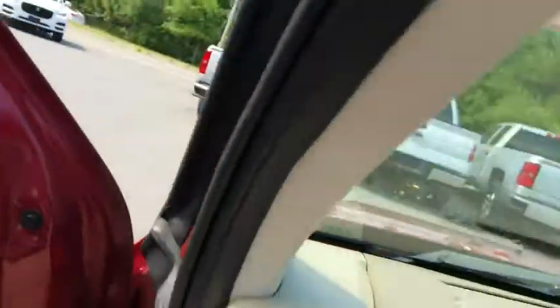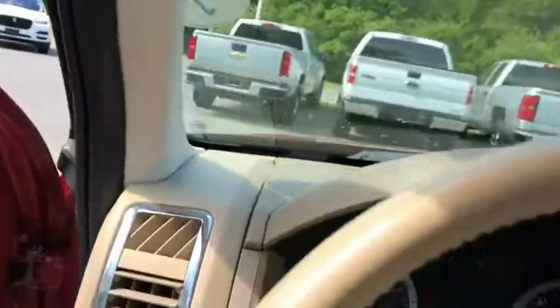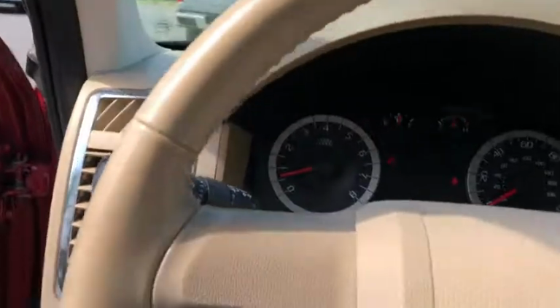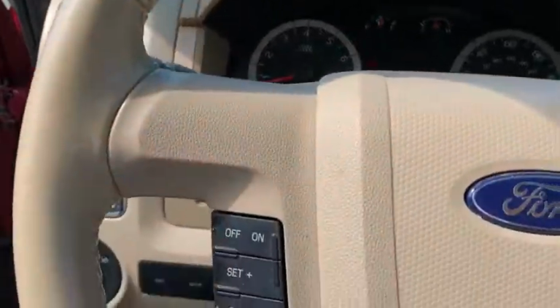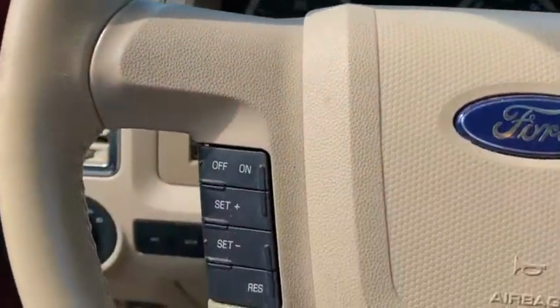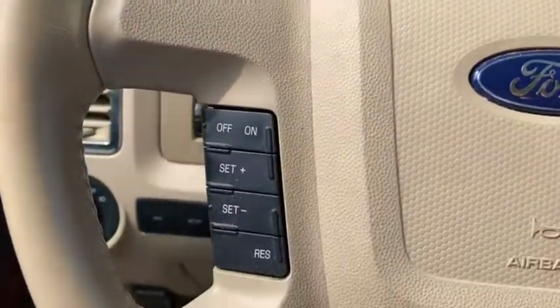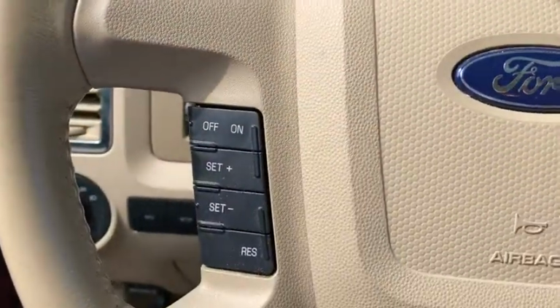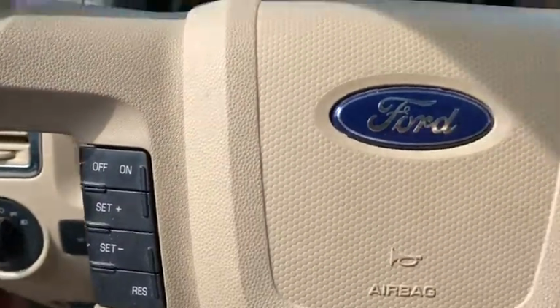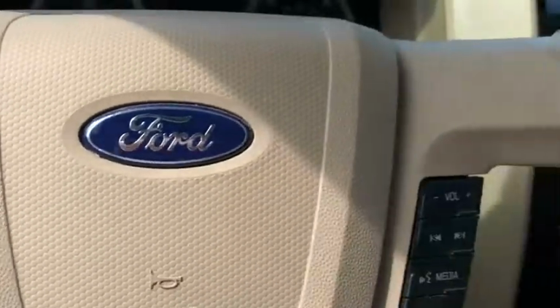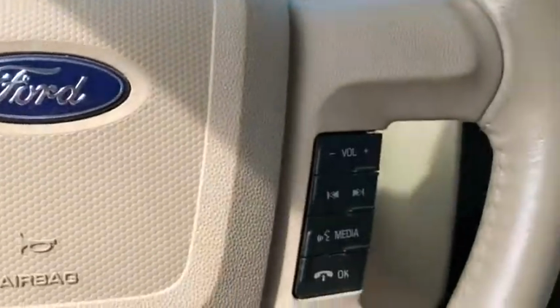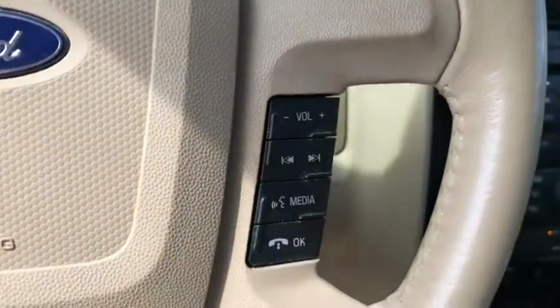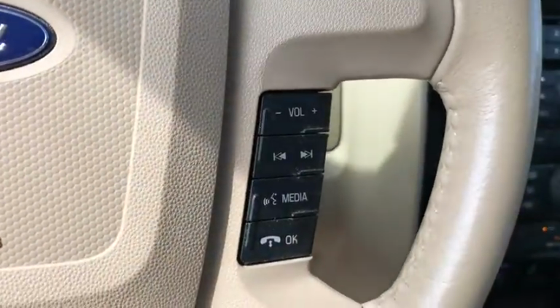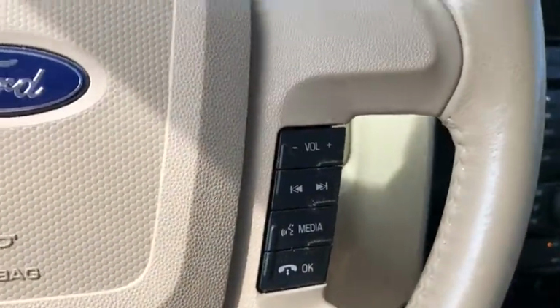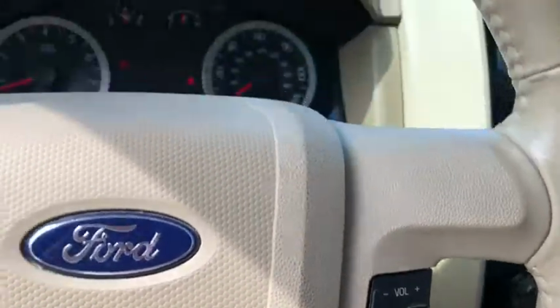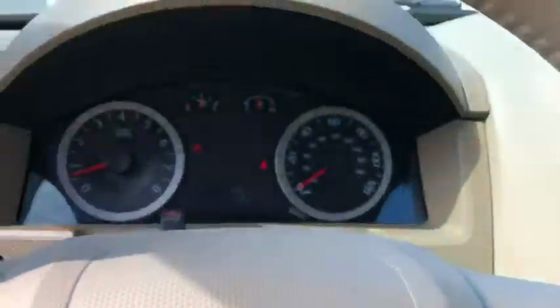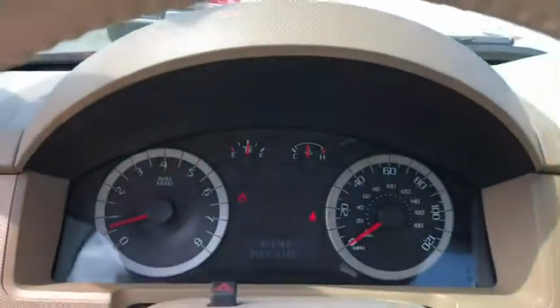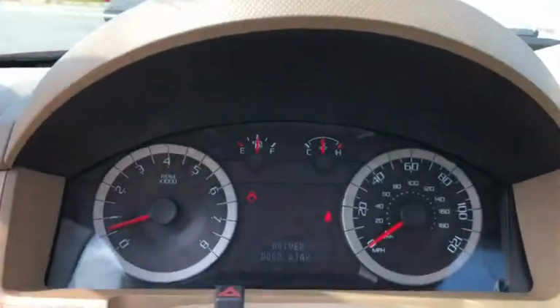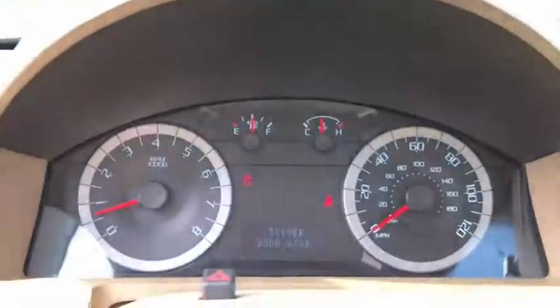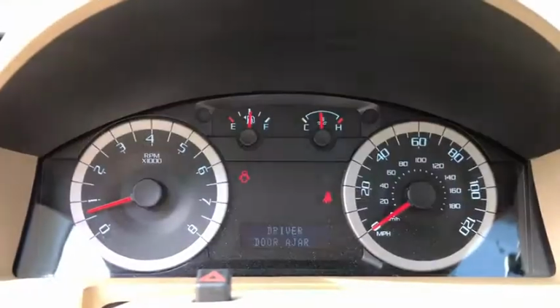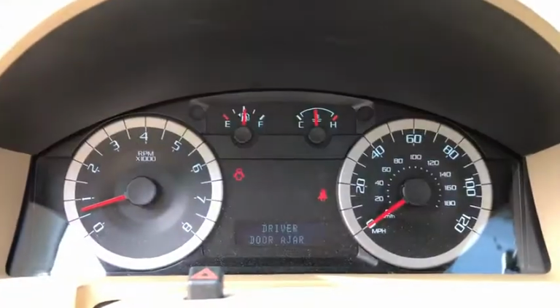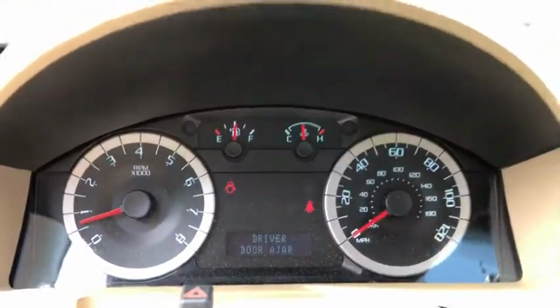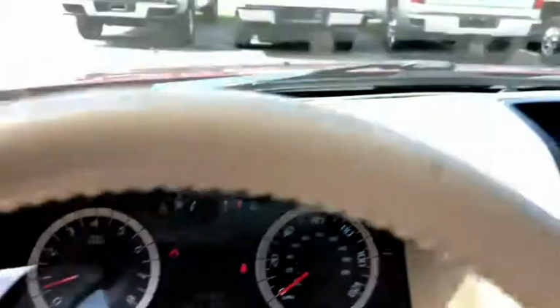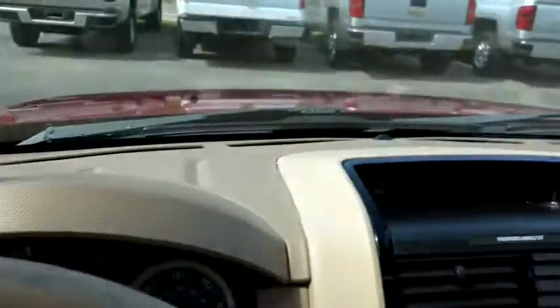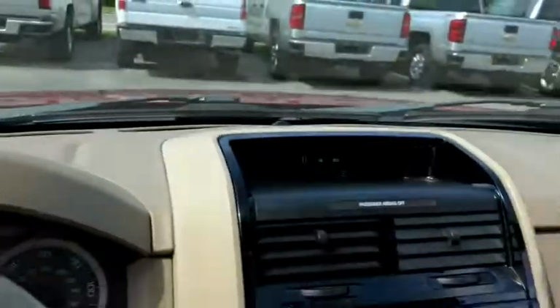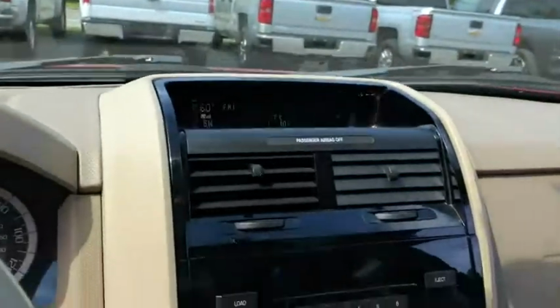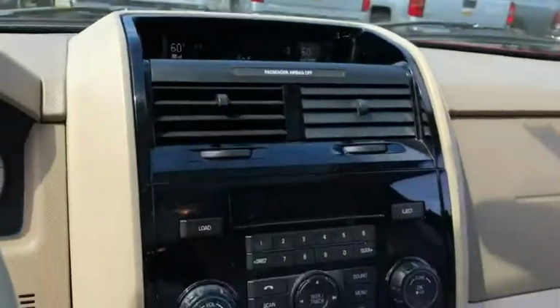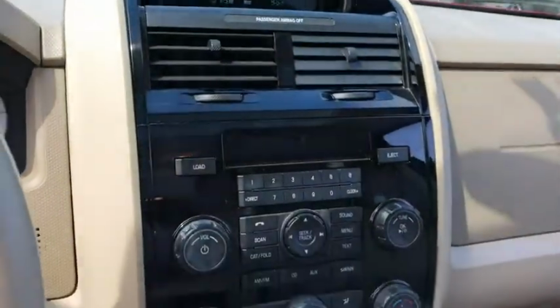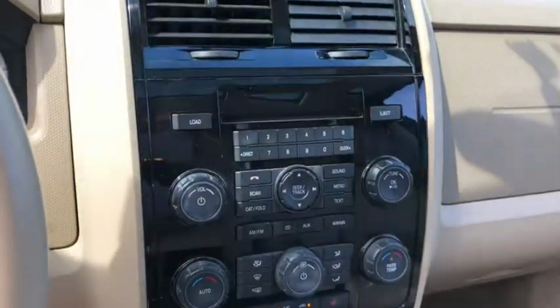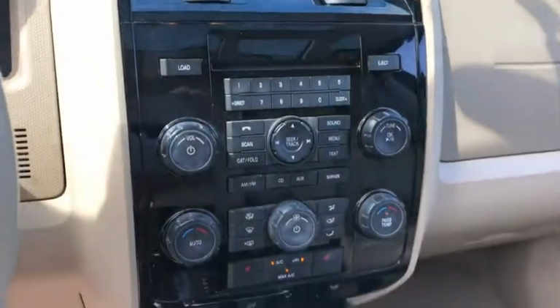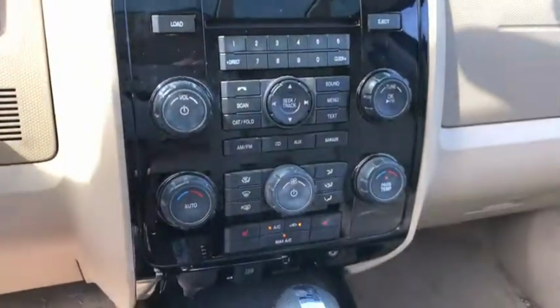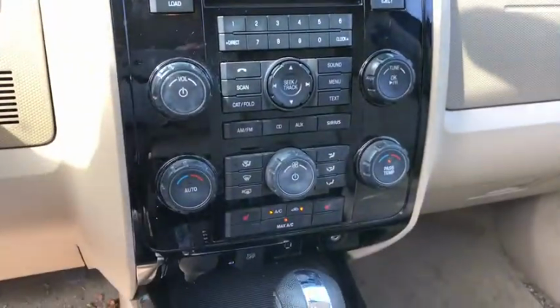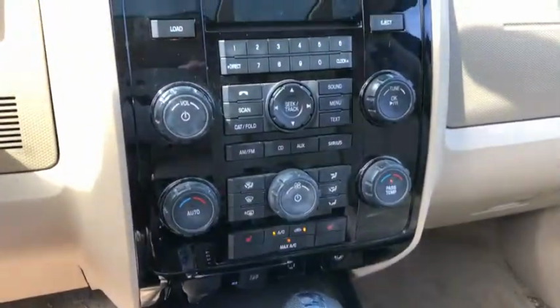Power door locks, trip computer, power windows, leather seats, speed proportional power steering, tachometer, heated passenger seat, rear wiper, tilt steering wheel.